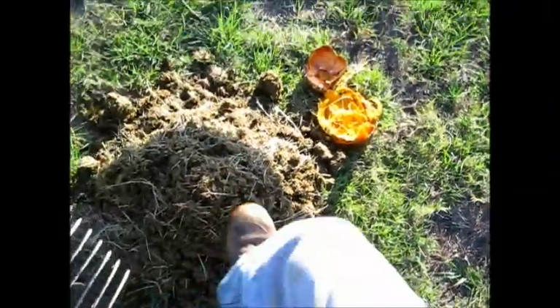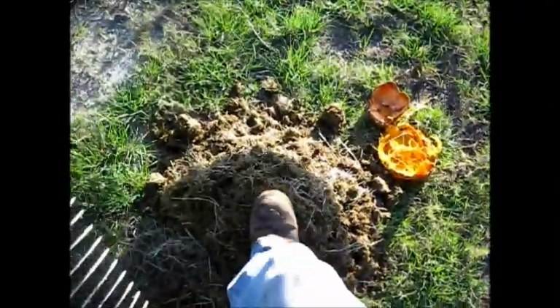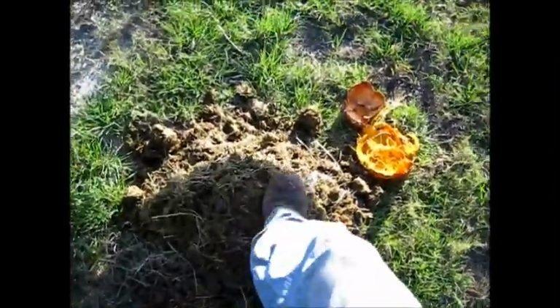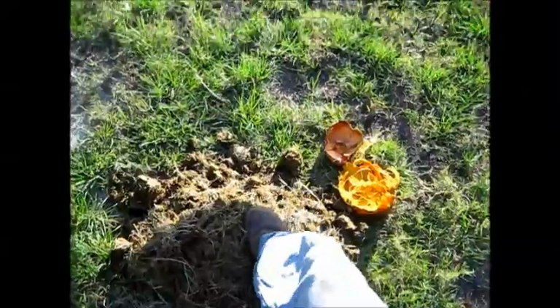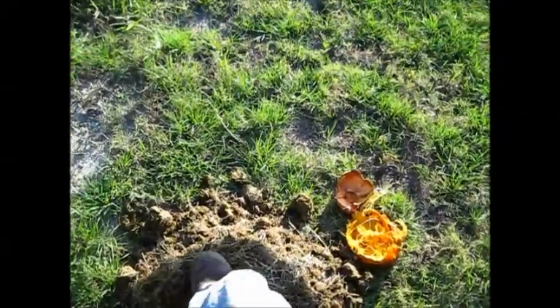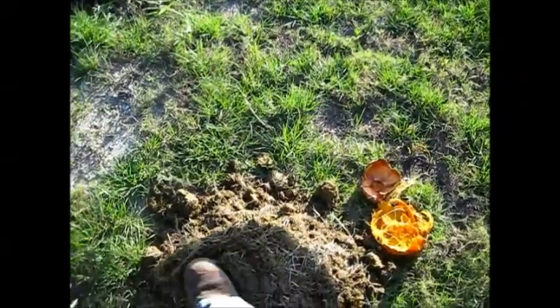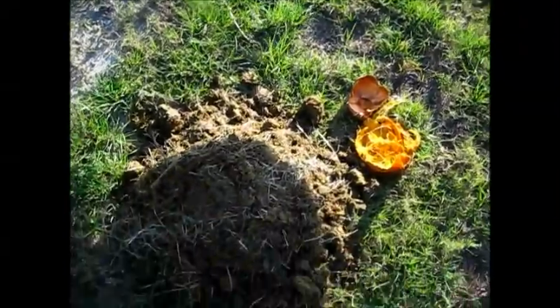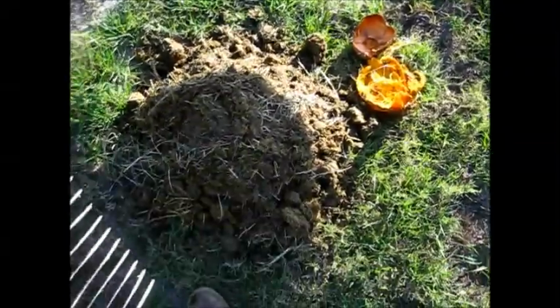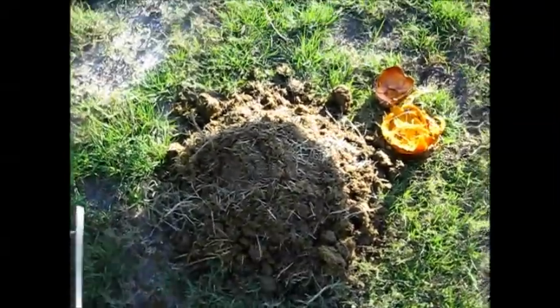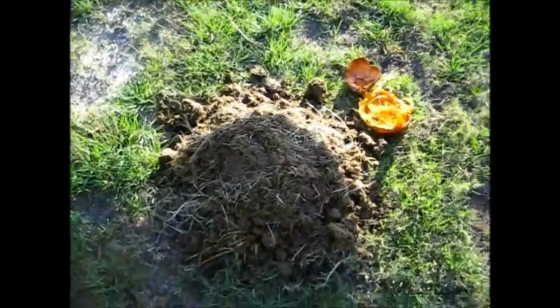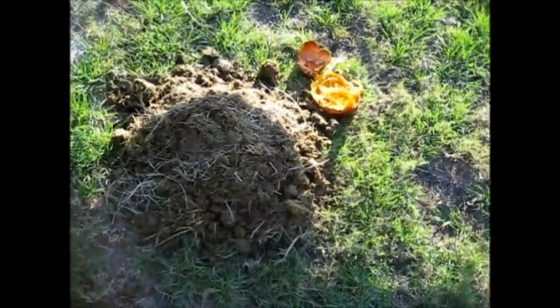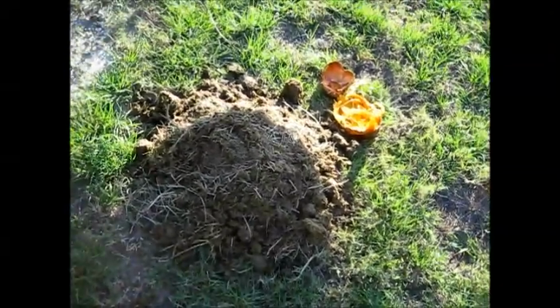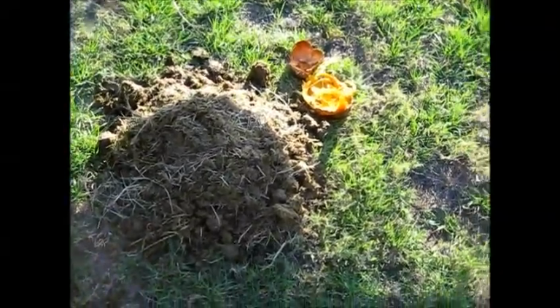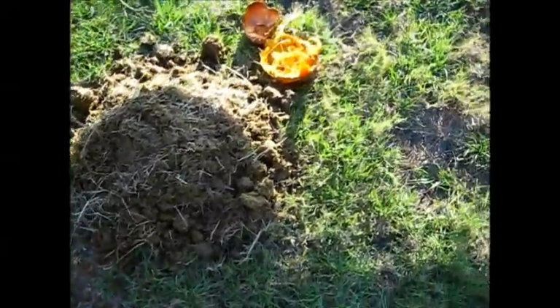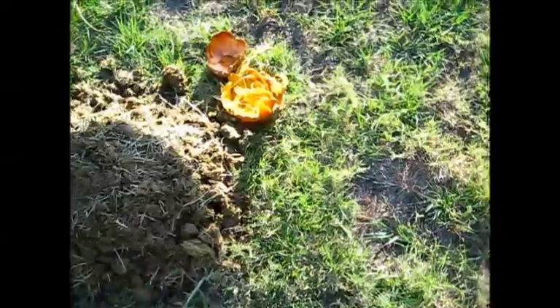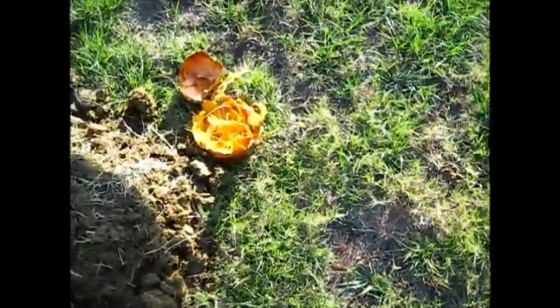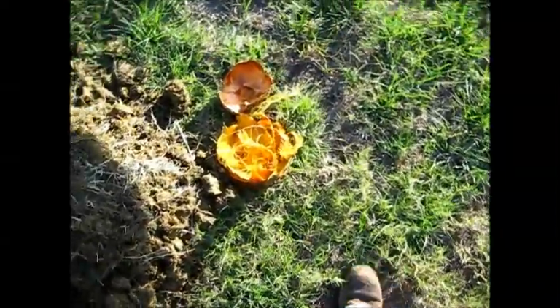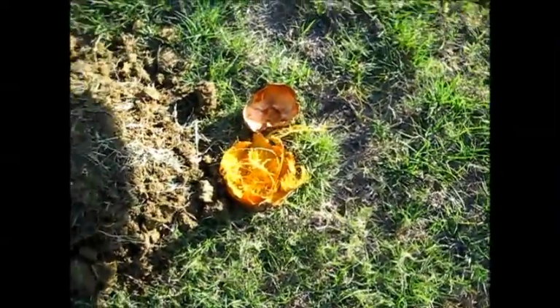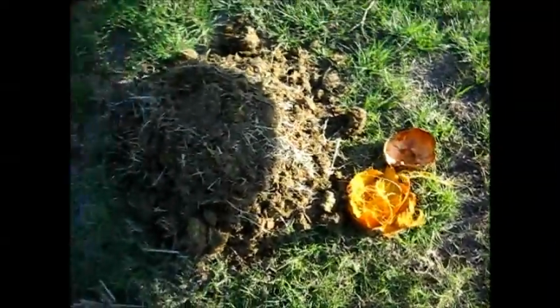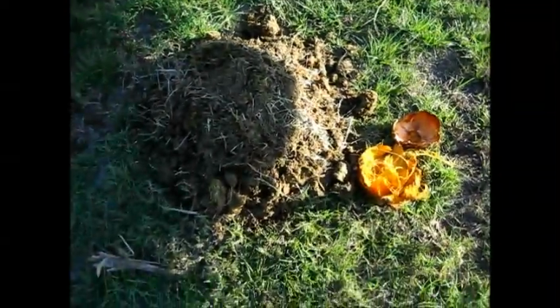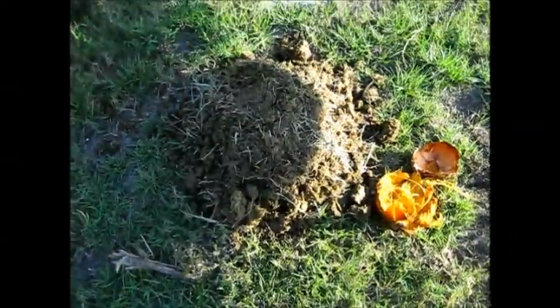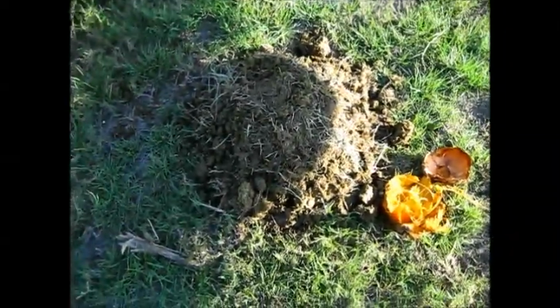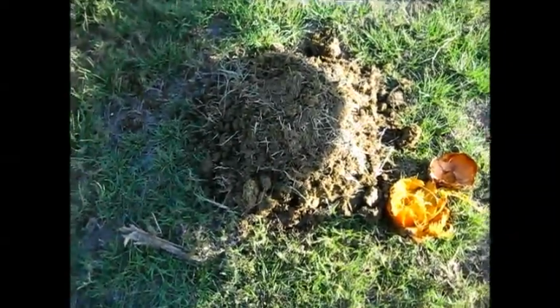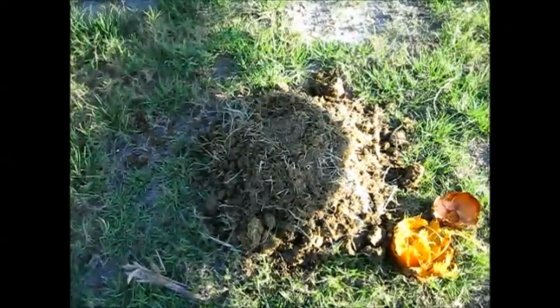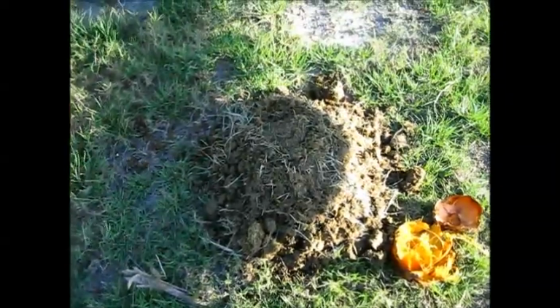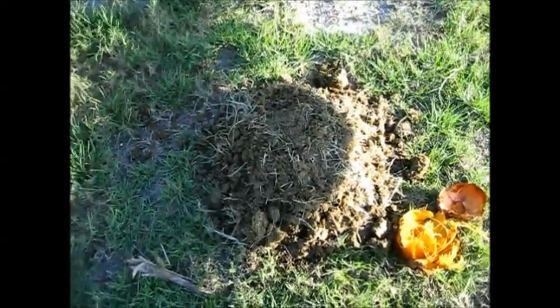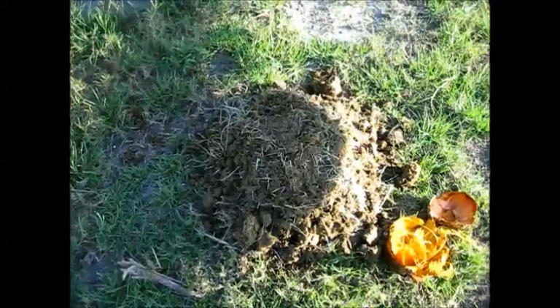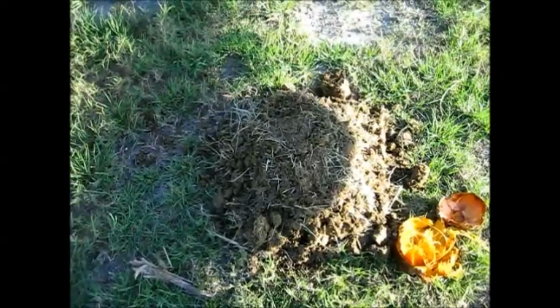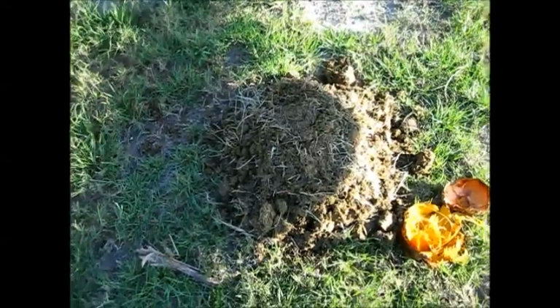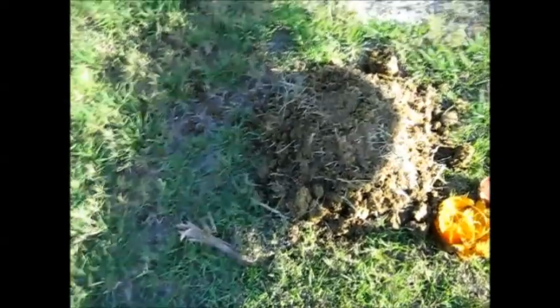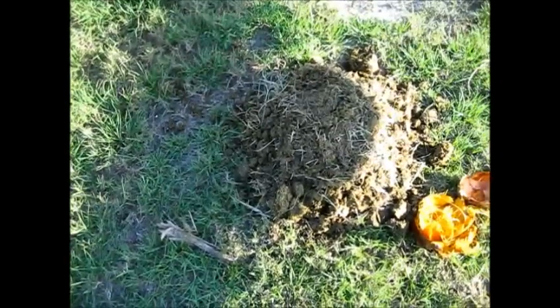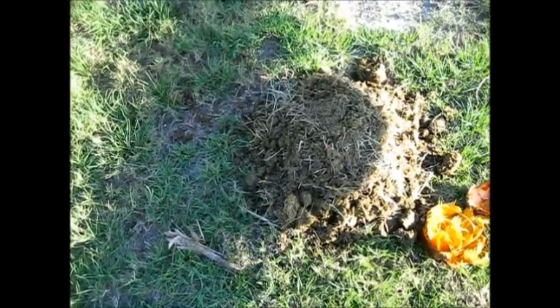So we'll pack that down just a little bit. Anyway, we'll see what happens. There's what's left of the seeds' outer parts. Hopefully we'll get a Borassus palm out of this.